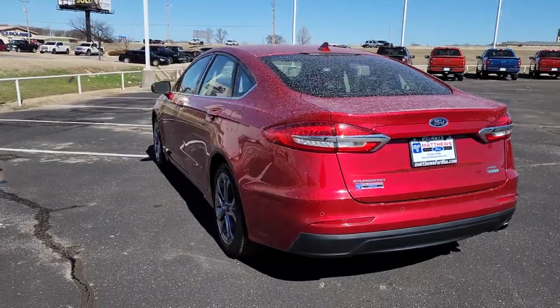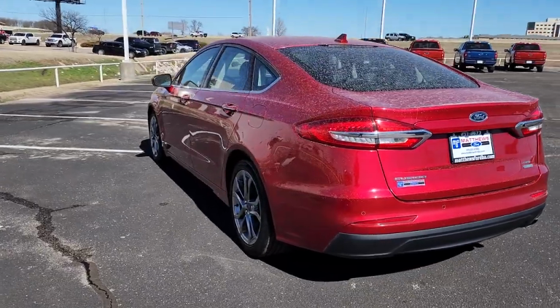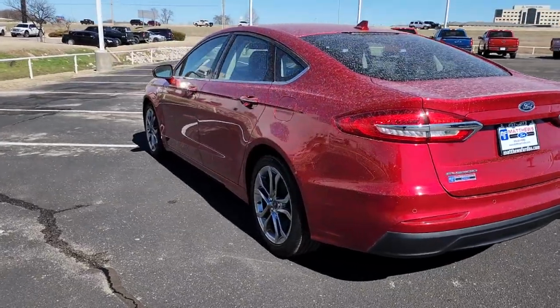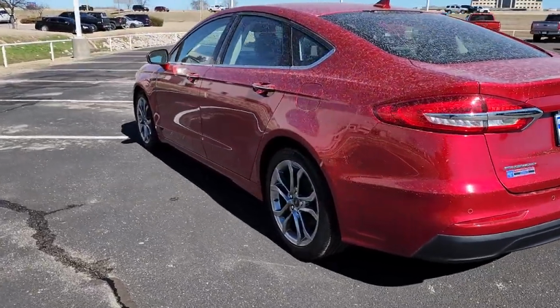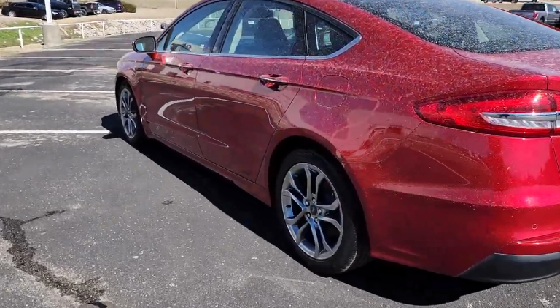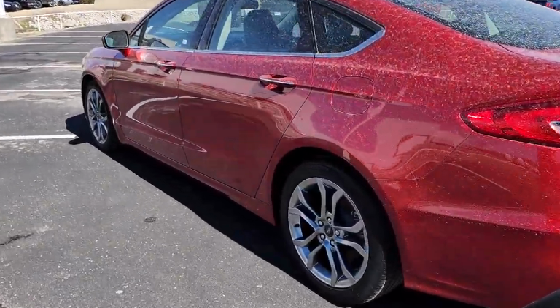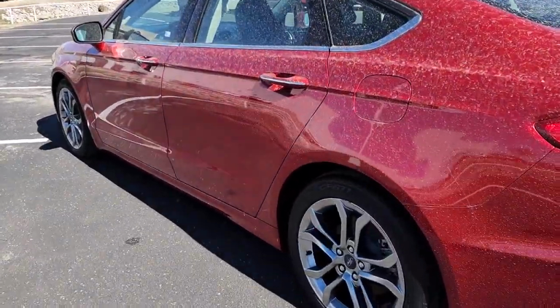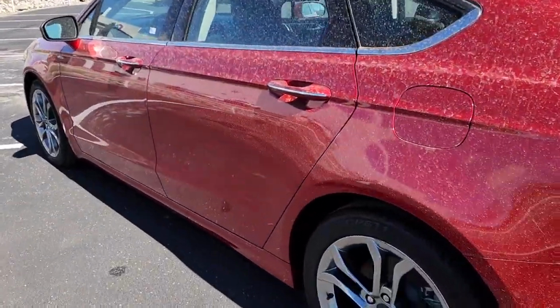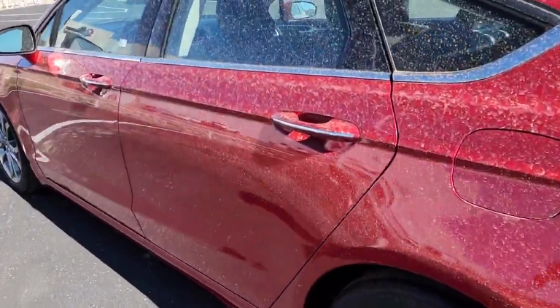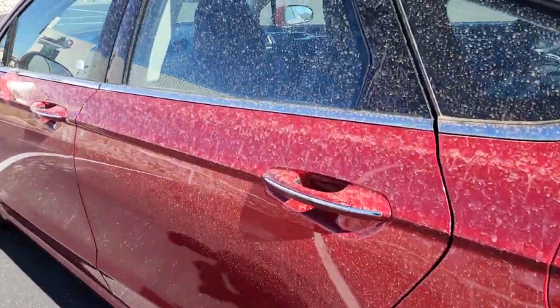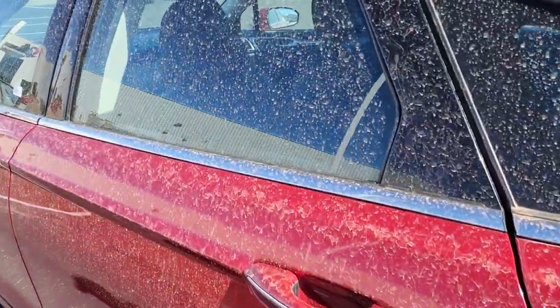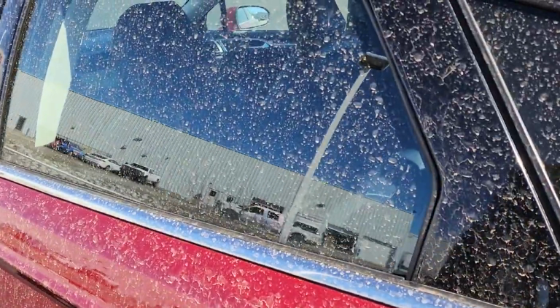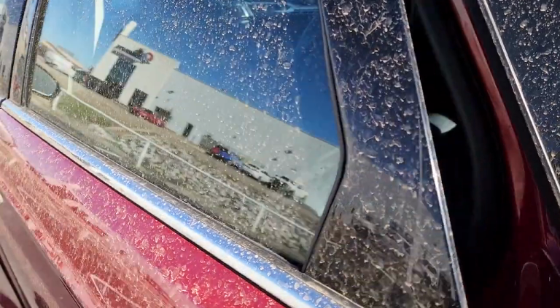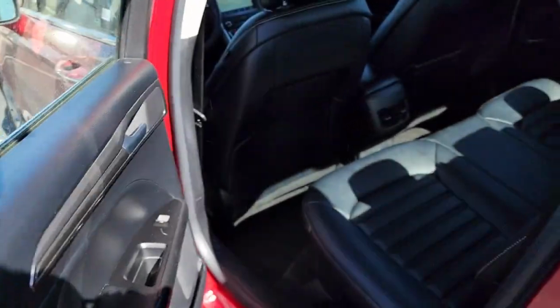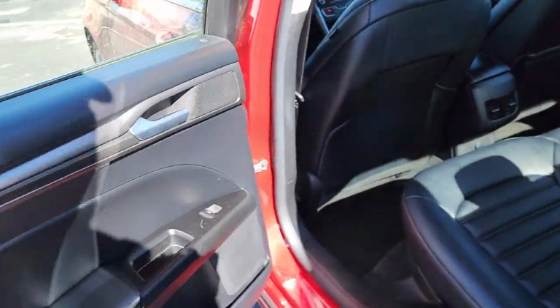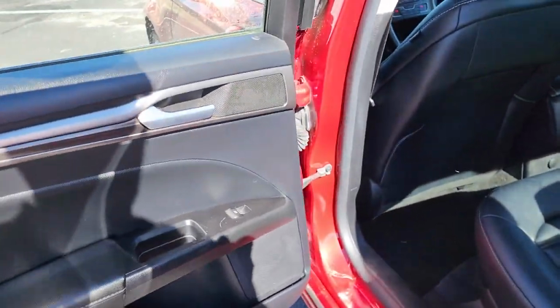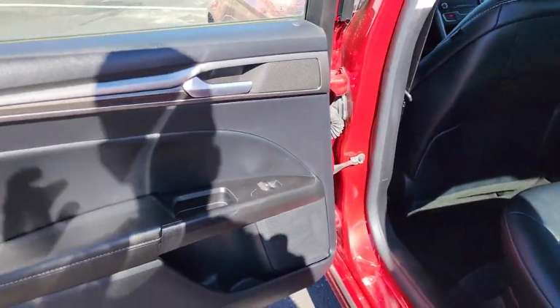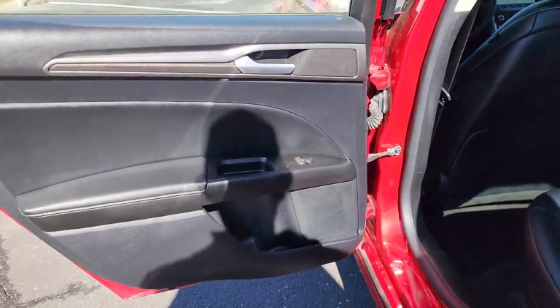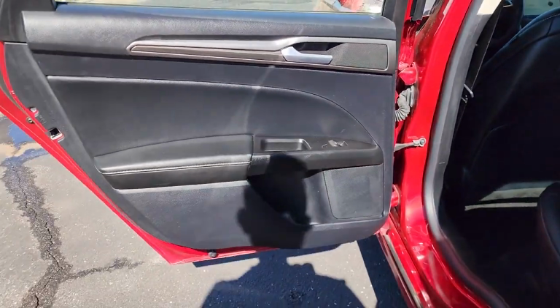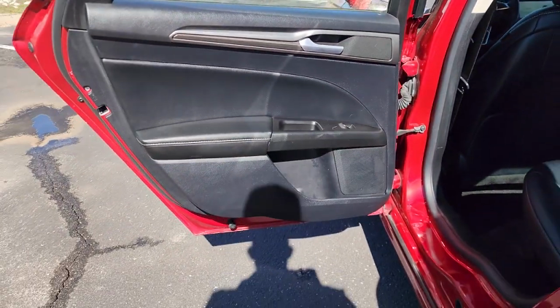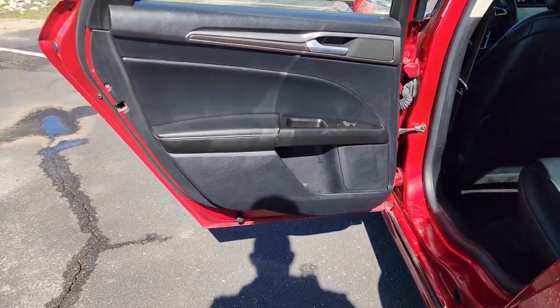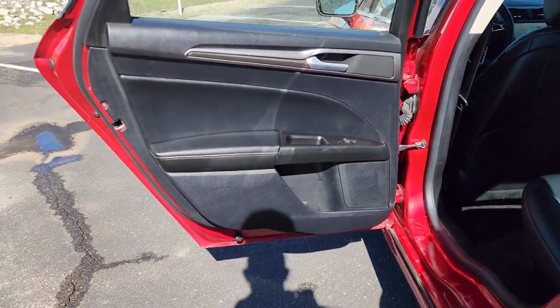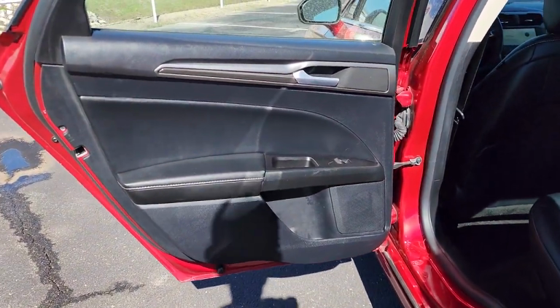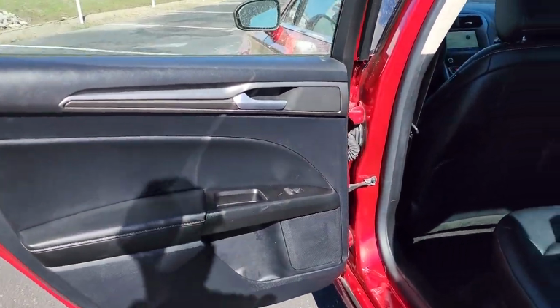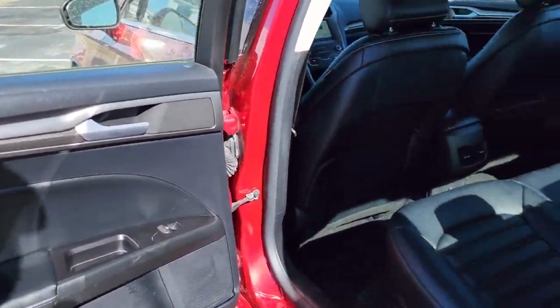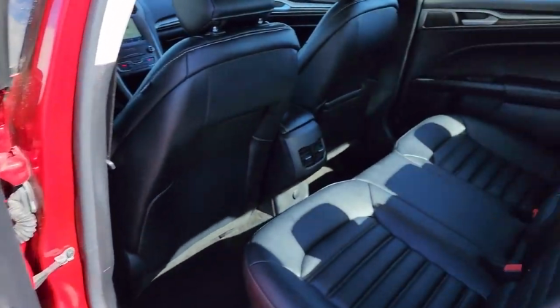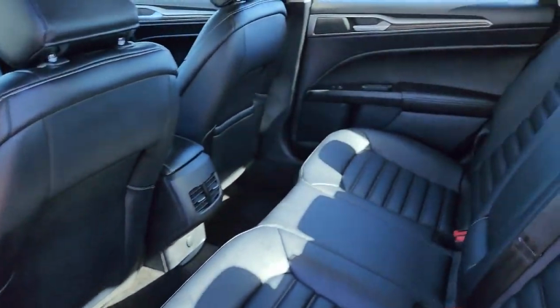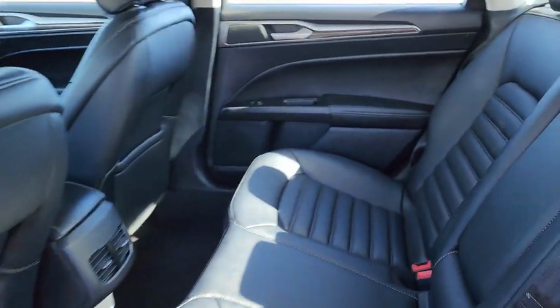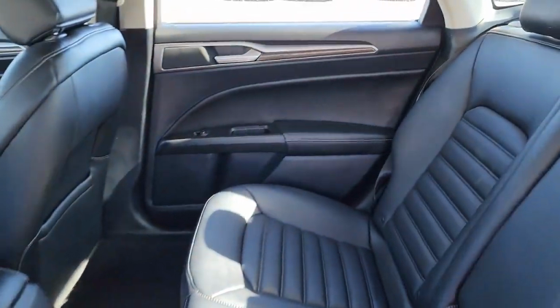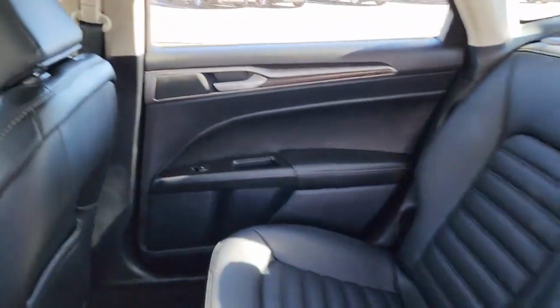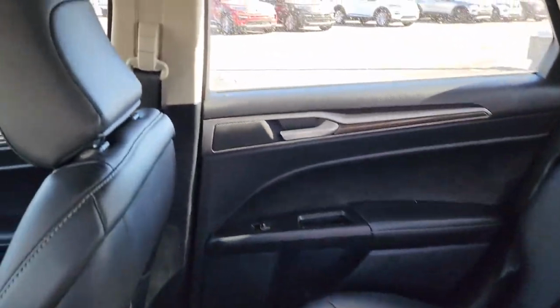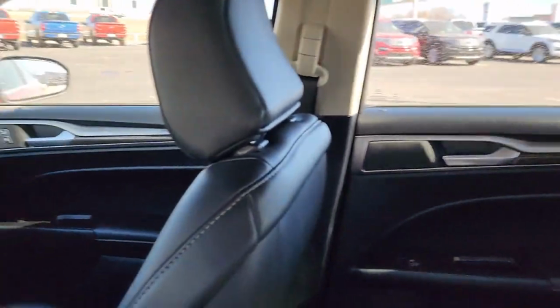Lane departure warning, keyless entry, backup camera, satellite radio, lane keeping assist, remote engine start, power passenger seat, premium sound system, keyless start, heated mirrors.